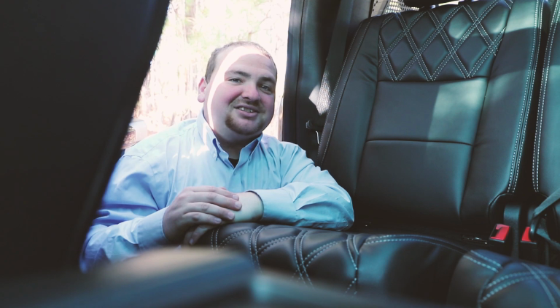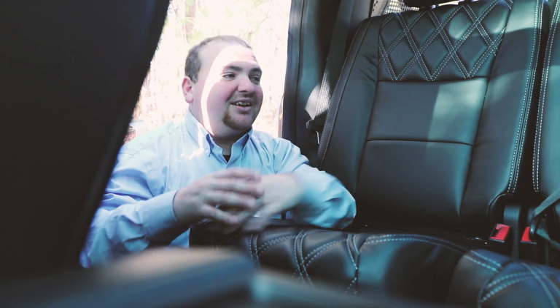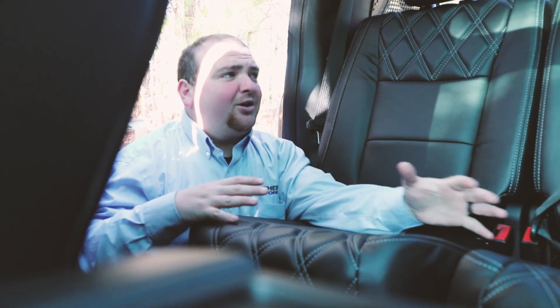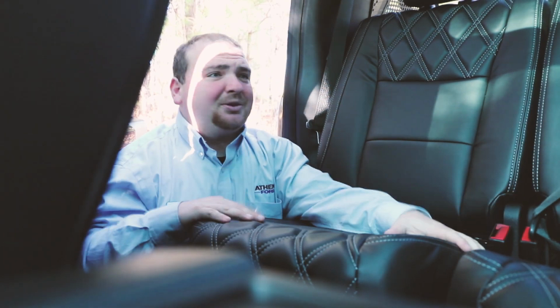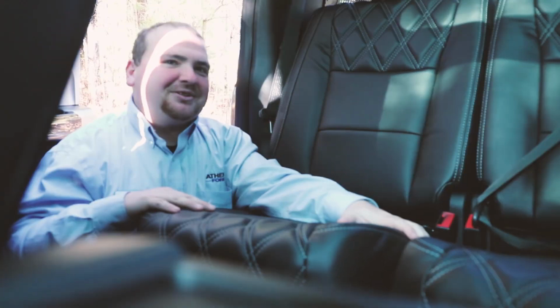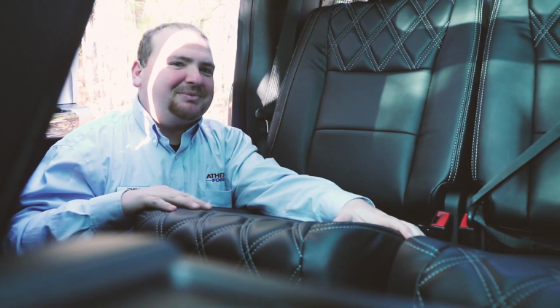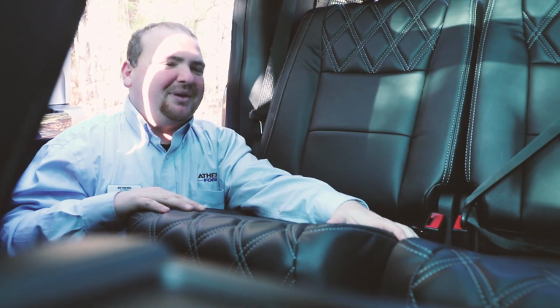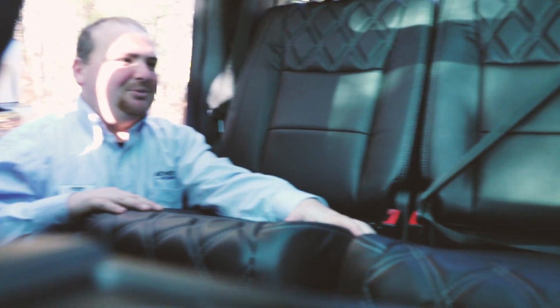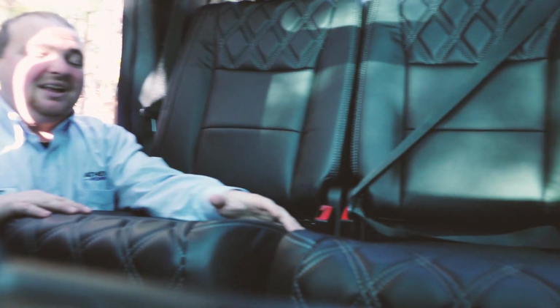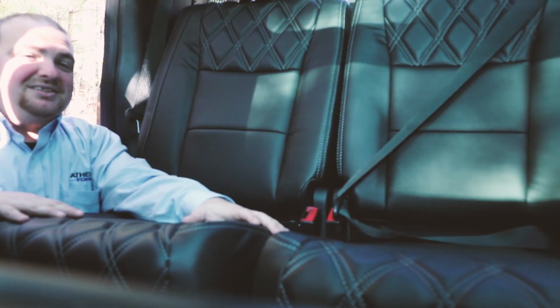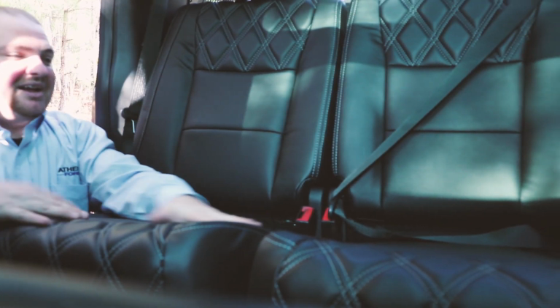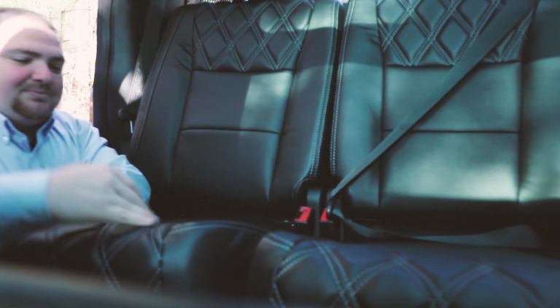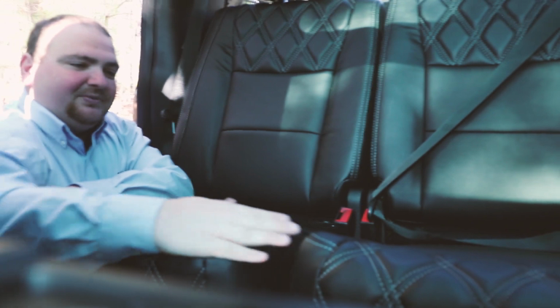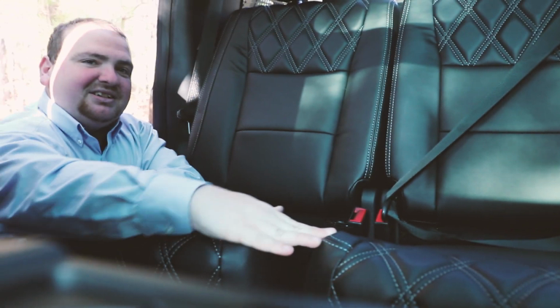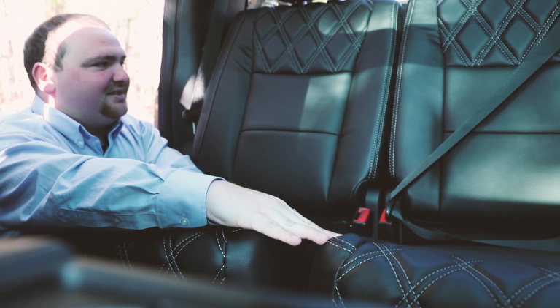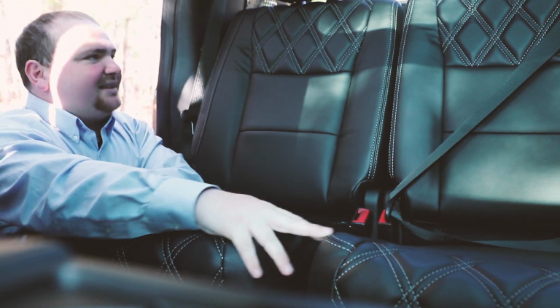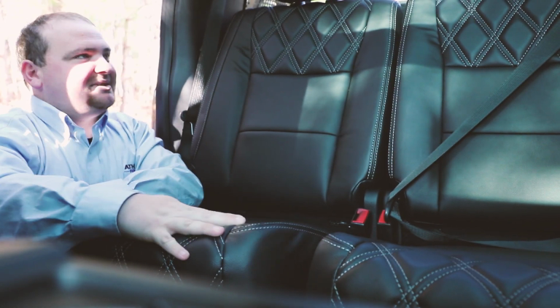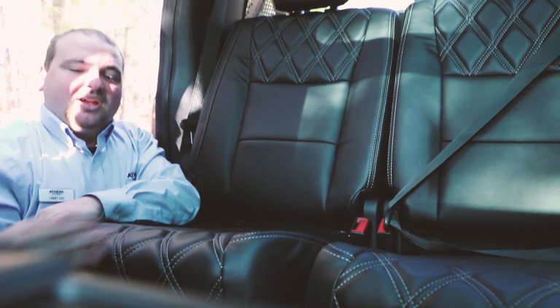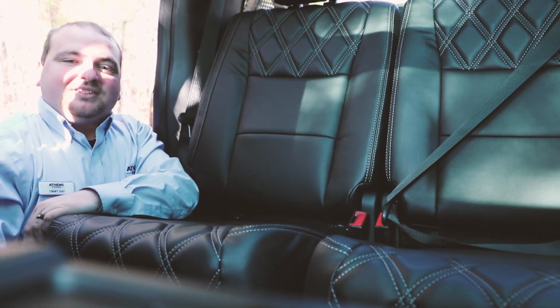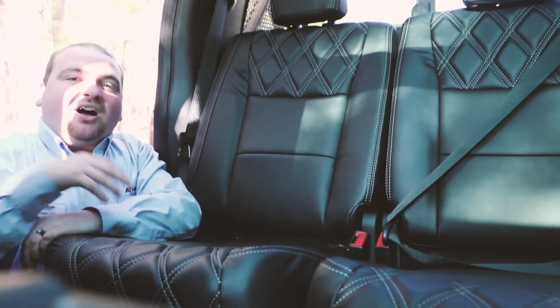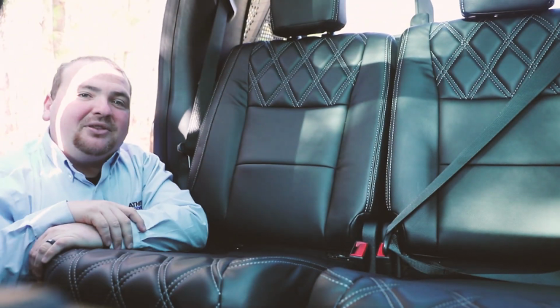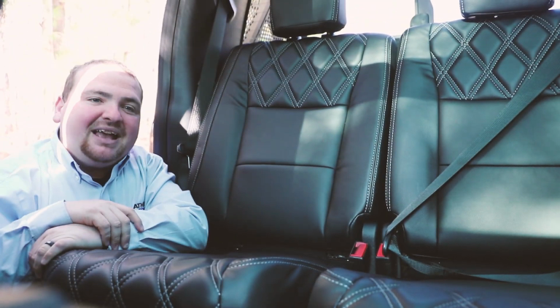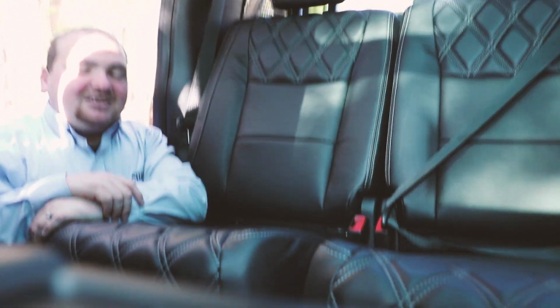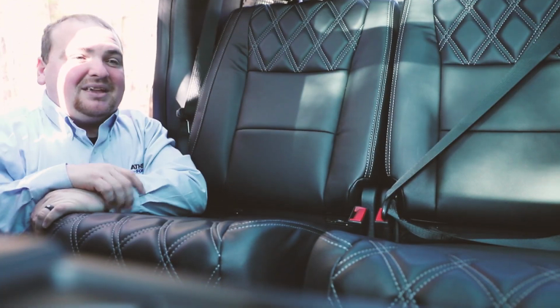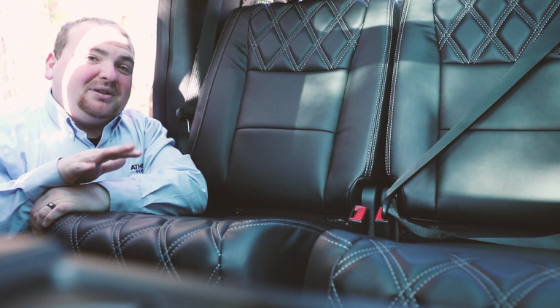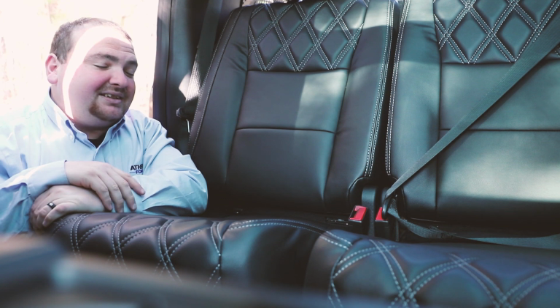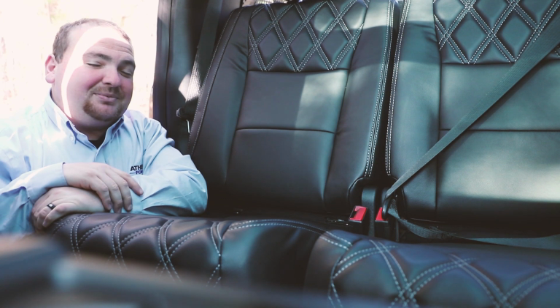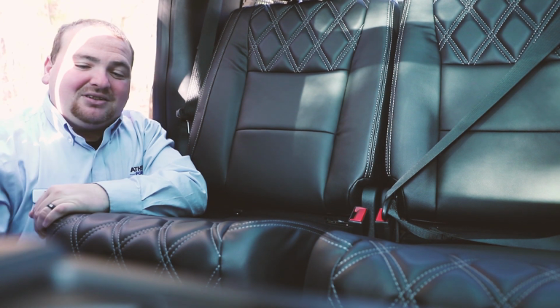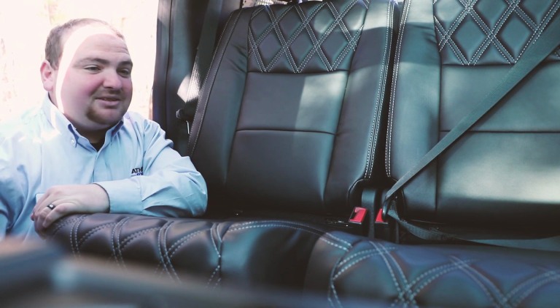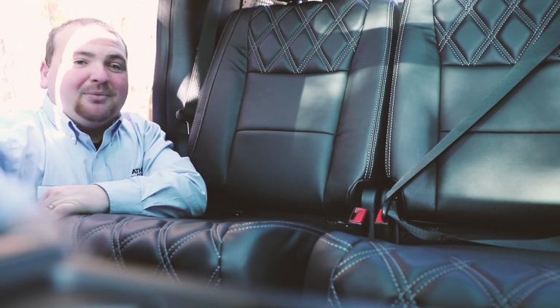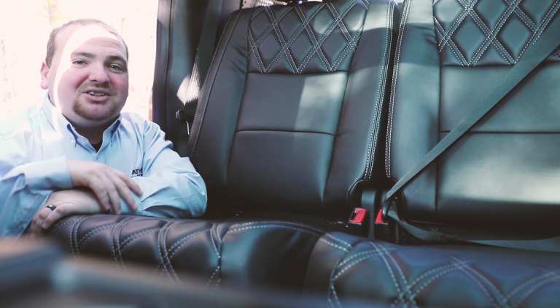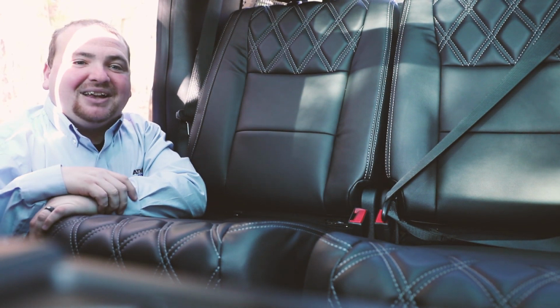Also check out all this room for all your friends to be riding back here in the back. Also we have this beautiful stitching — the diamond stitch. We also have the all-weather mats, so if anything spills or comes in, you can always just pick it up and wash it right out.